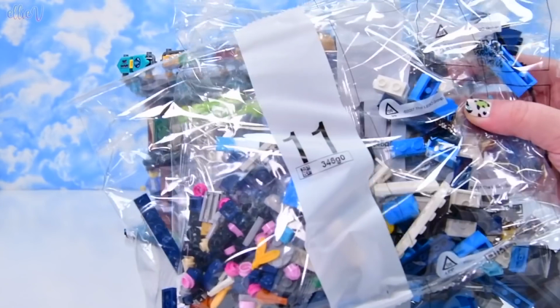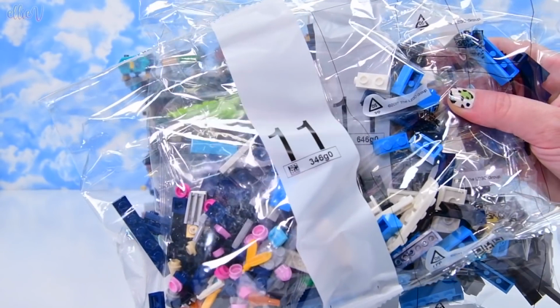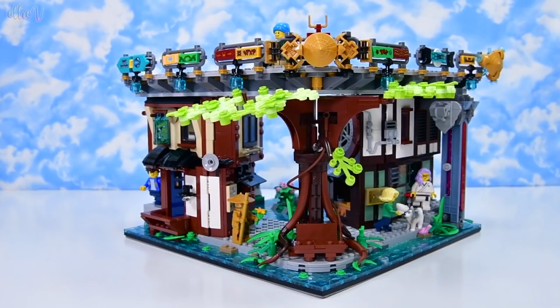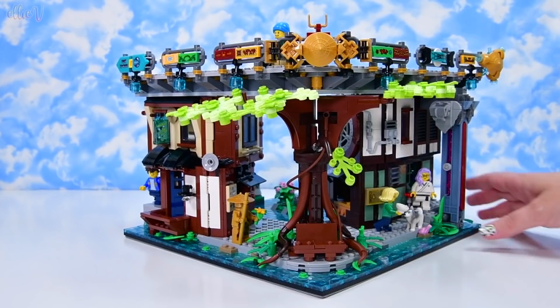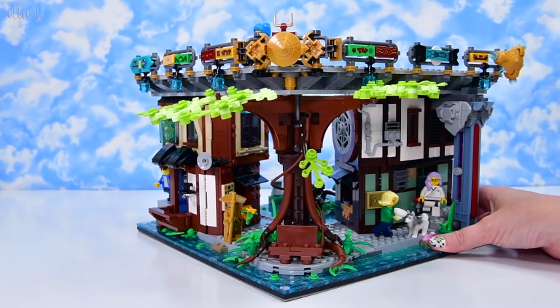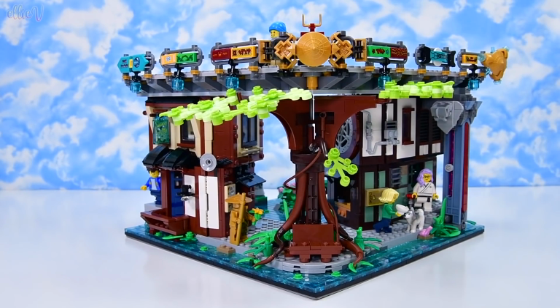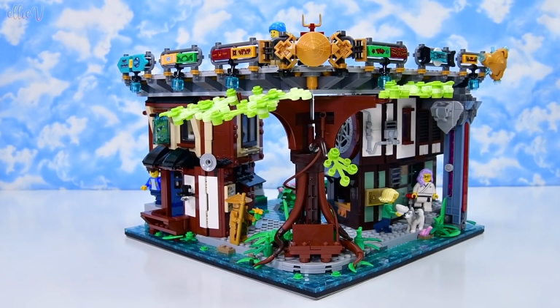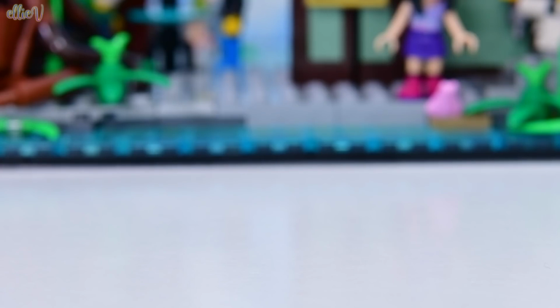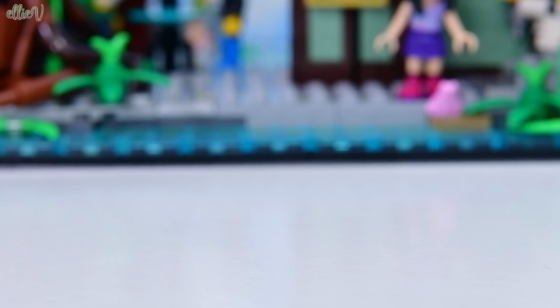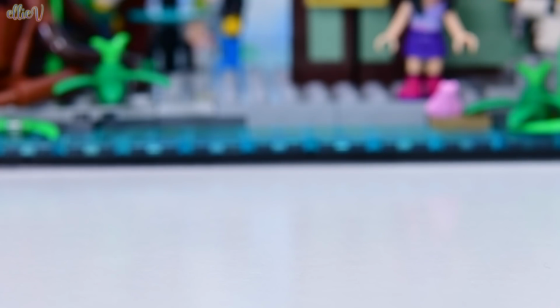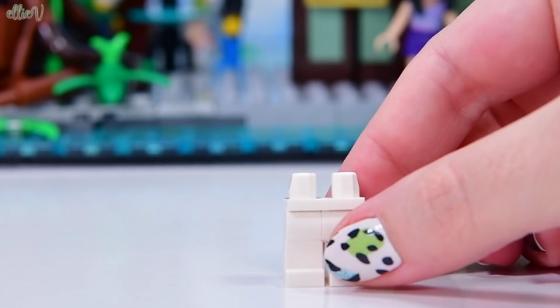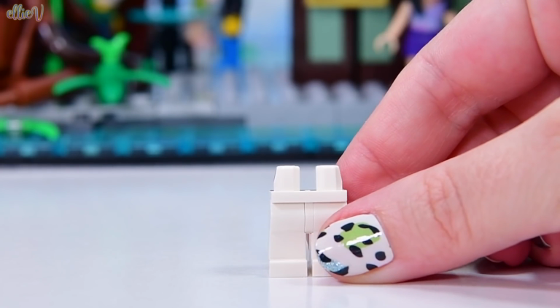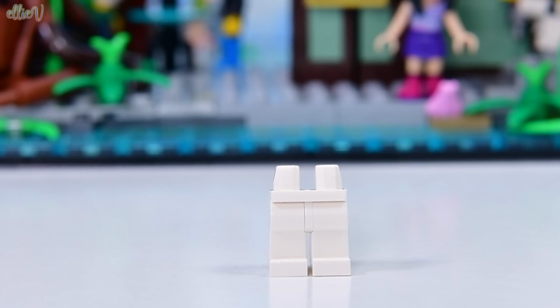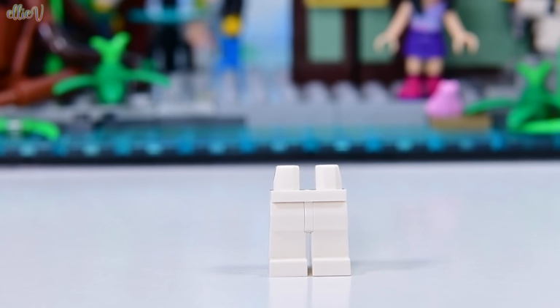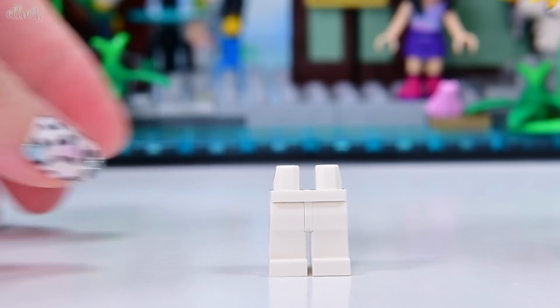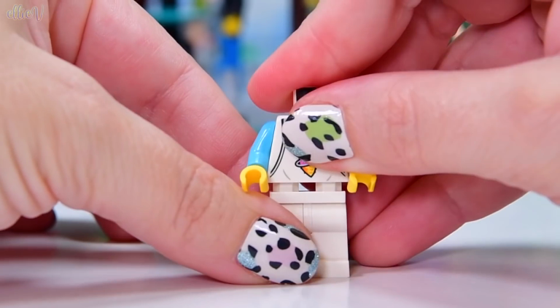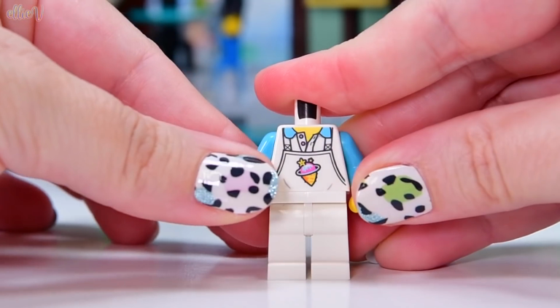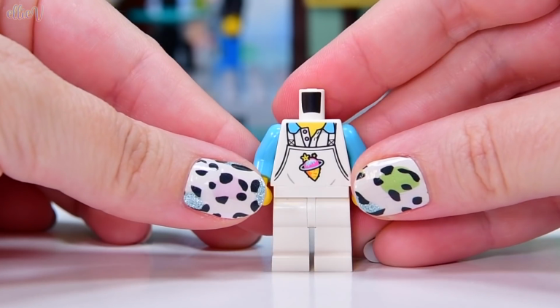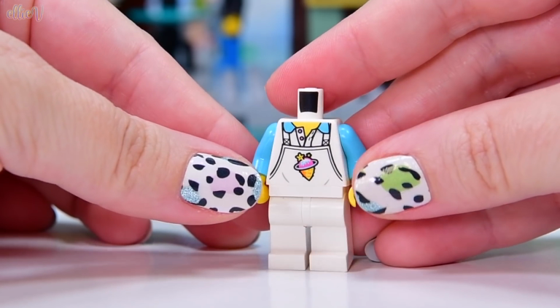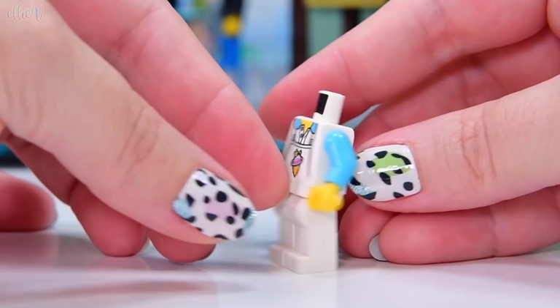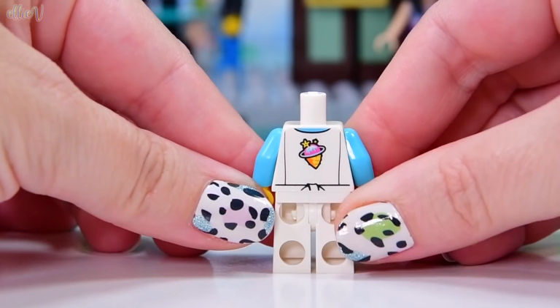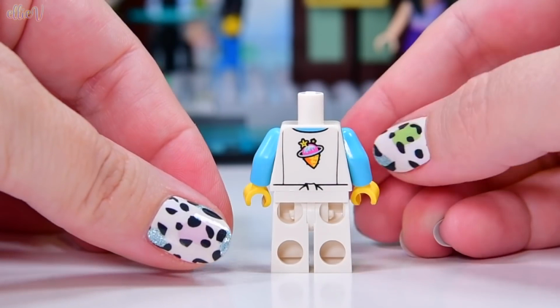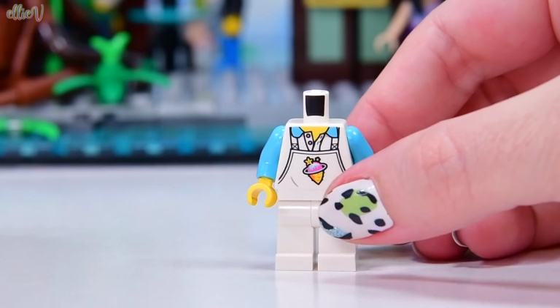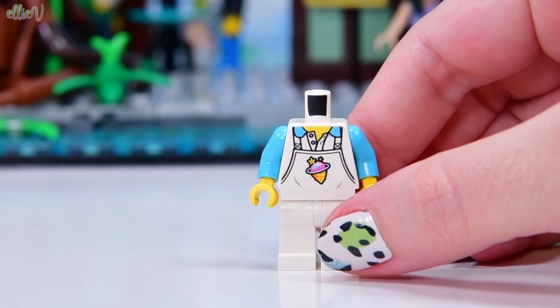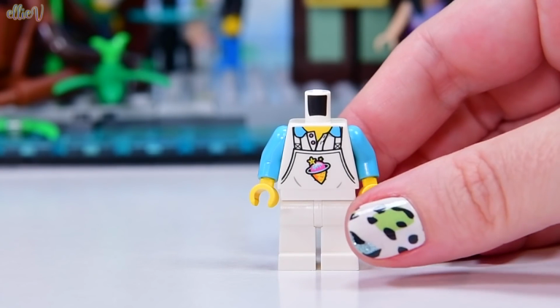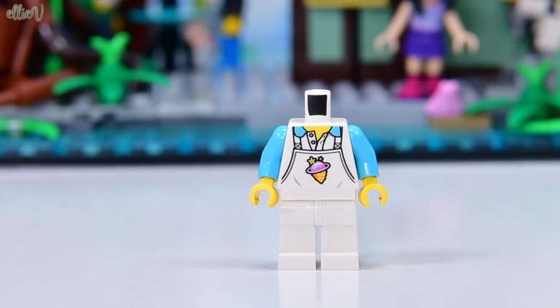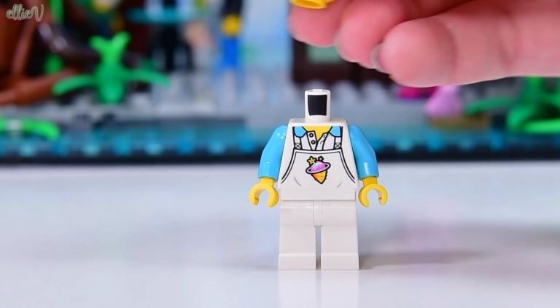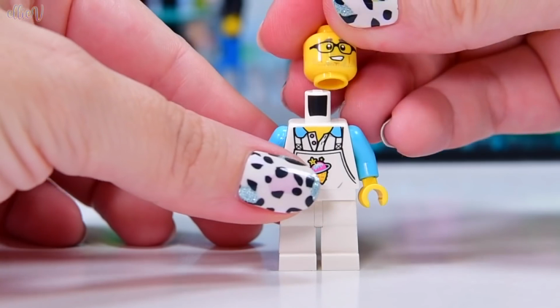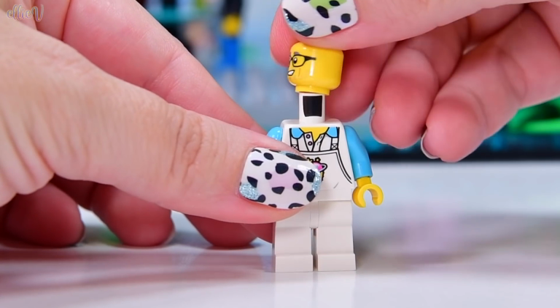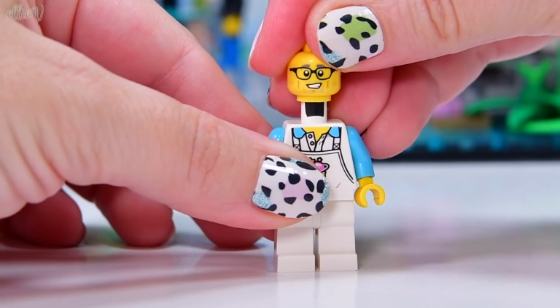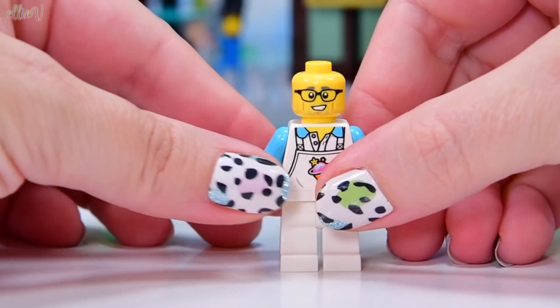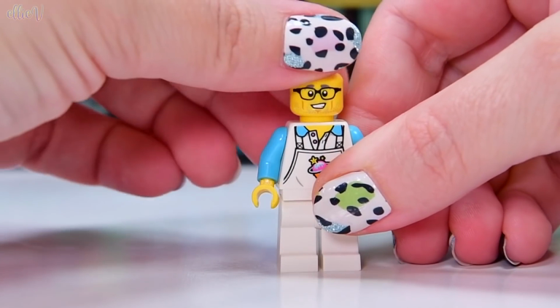It's looking really, really good. We're up to bag number 11, which has got lots of blue in it. This is the ice cream shop. So I know we've done a bit now, but I just want to build the ice cream shop. So we get a minifigure with the best ice cream shop shirt ever.